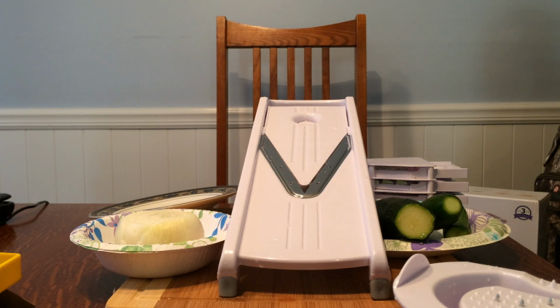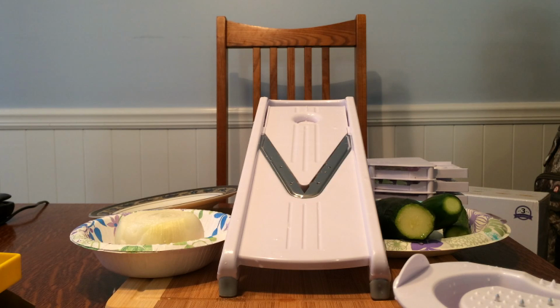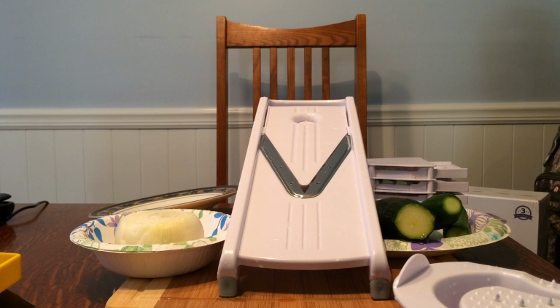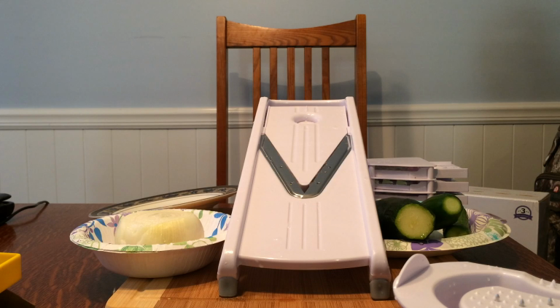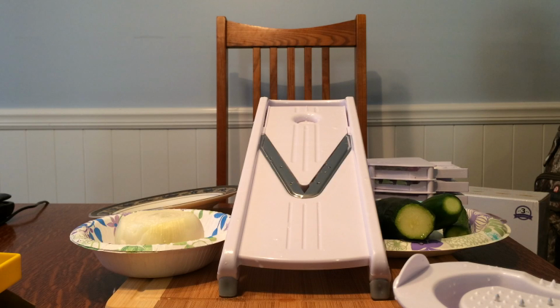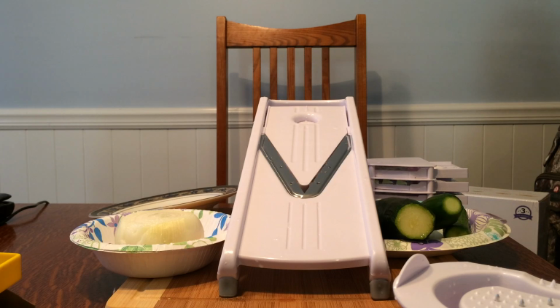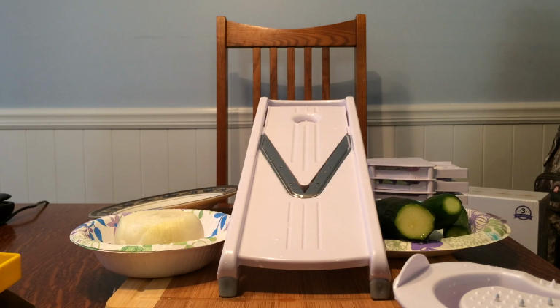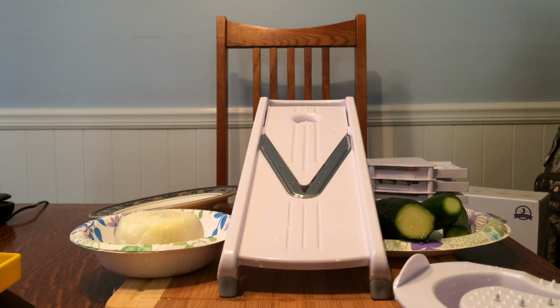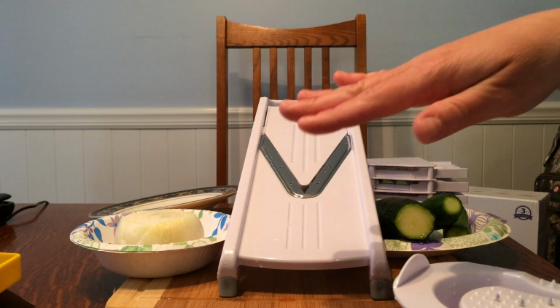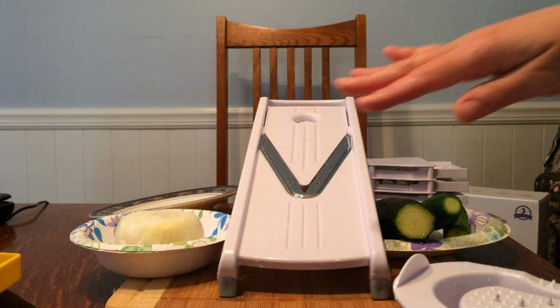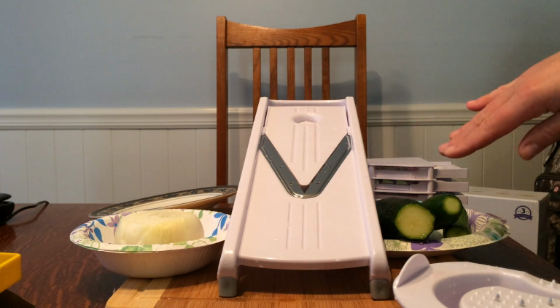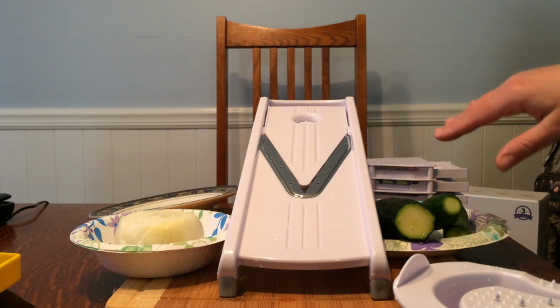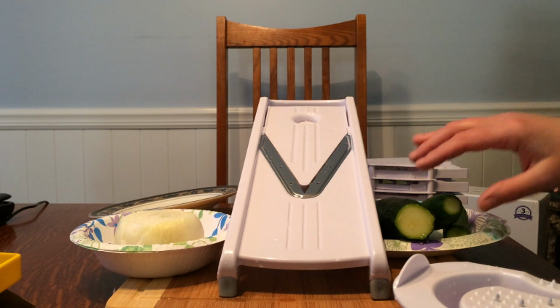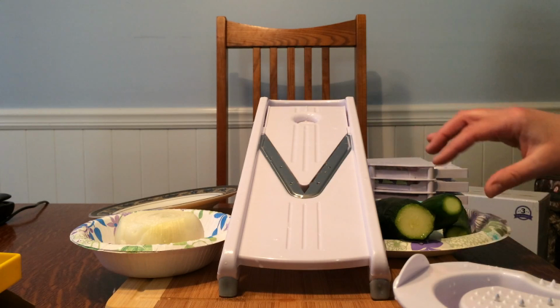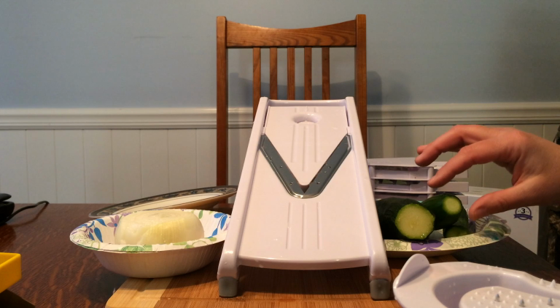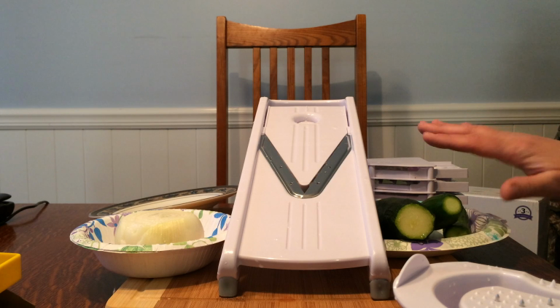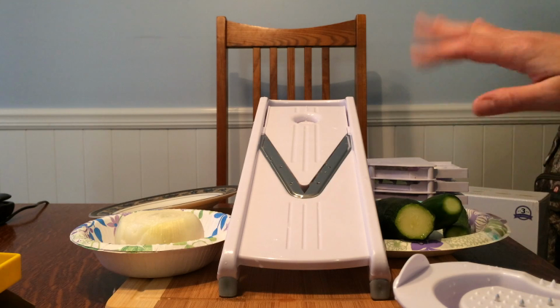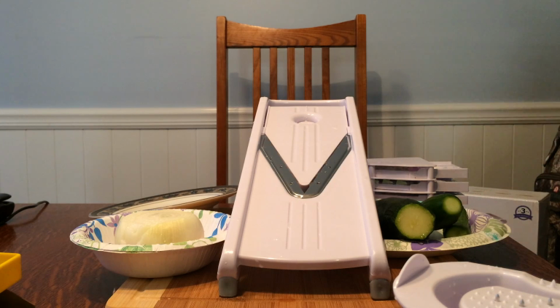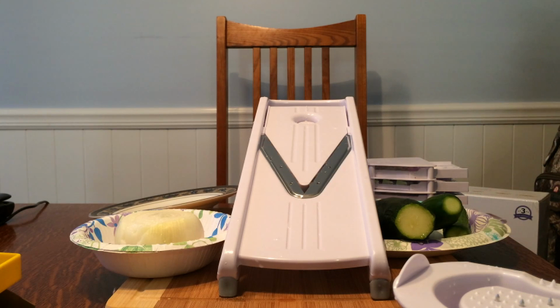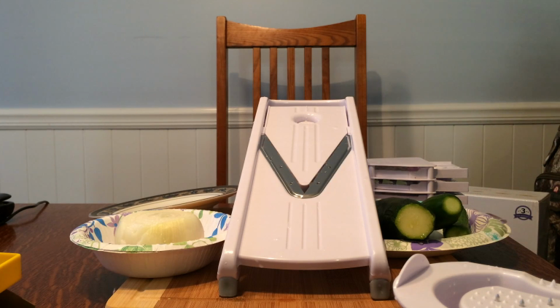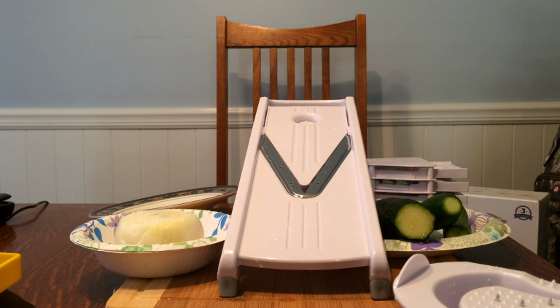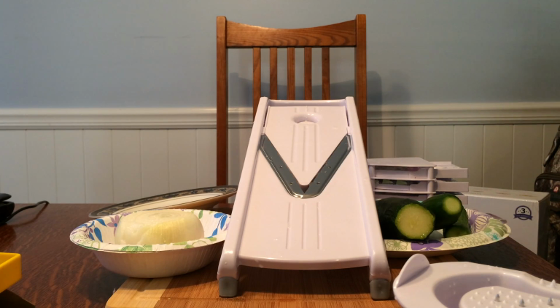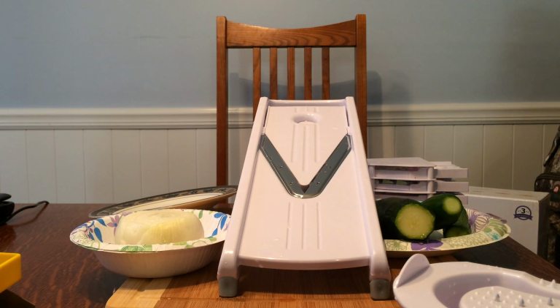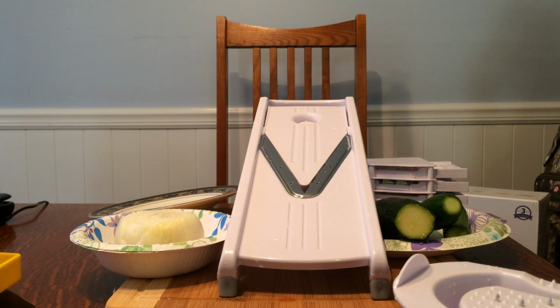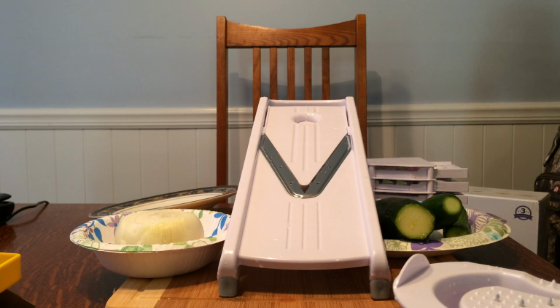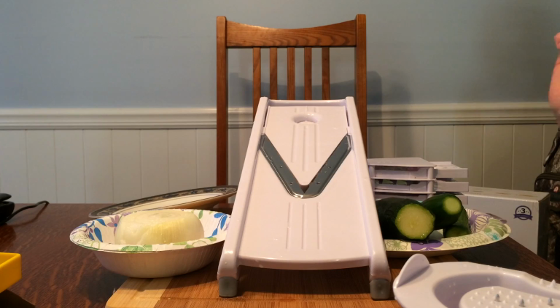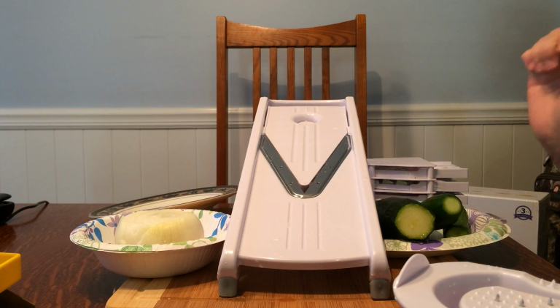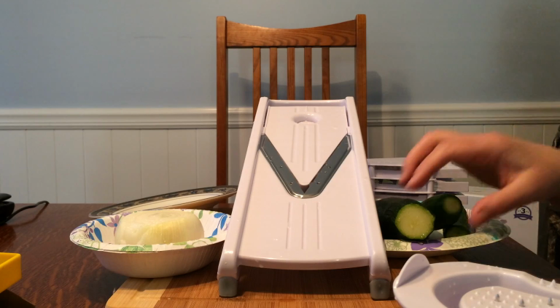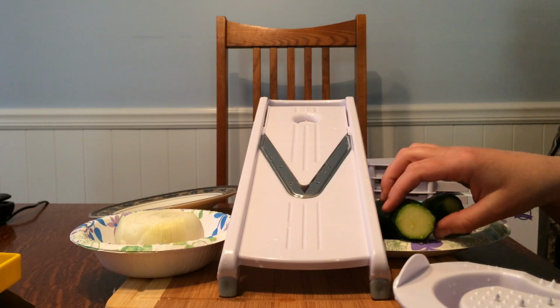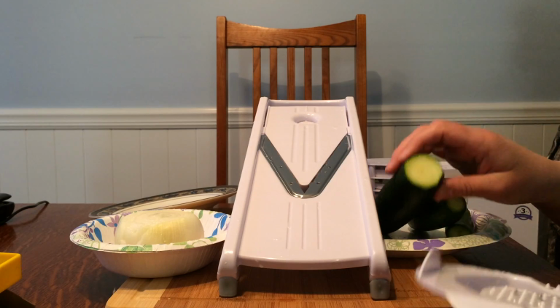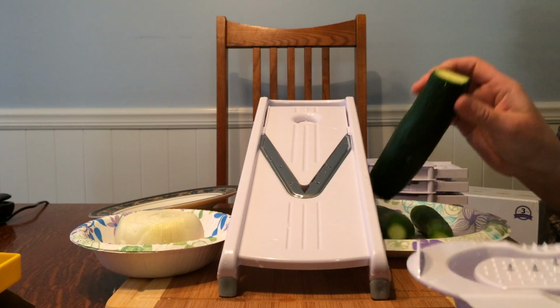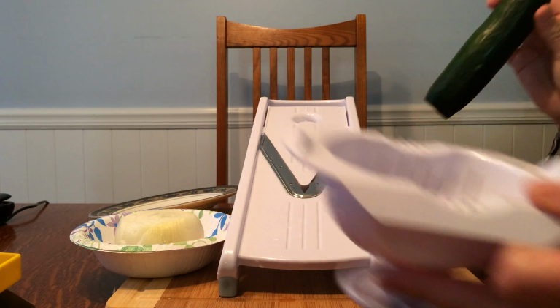I've got an onion, zucchini, and some little cucumbers to slice up, so I'm going to give it a try — I'm really excited about it. To secure the vegetable, there are these little blades and you press down and lock it in.